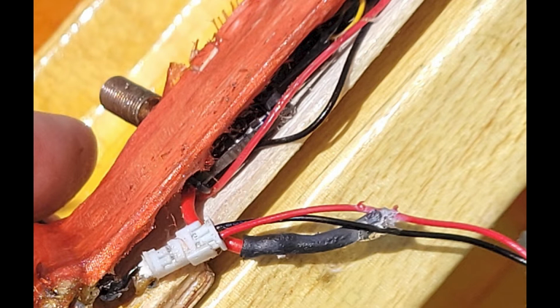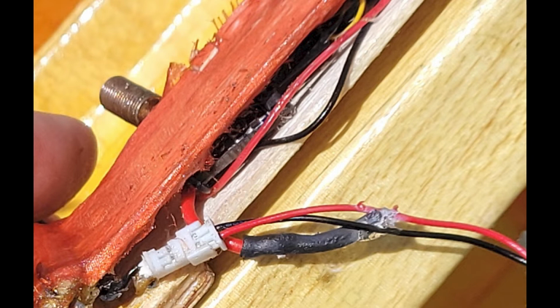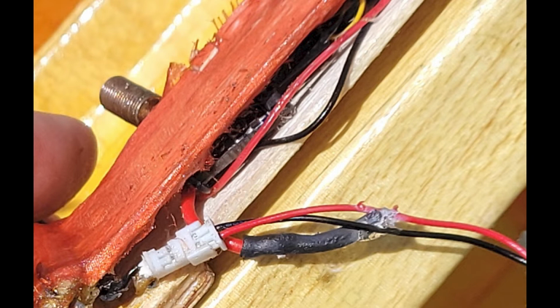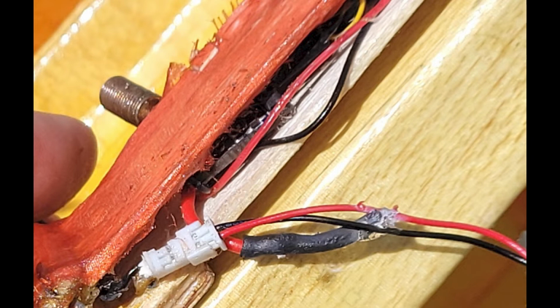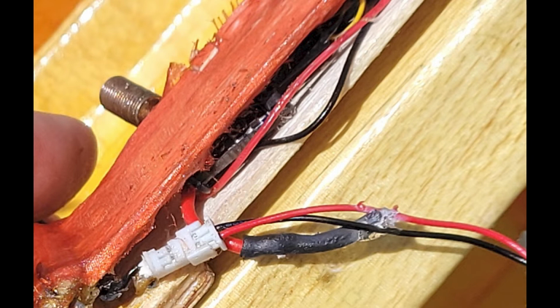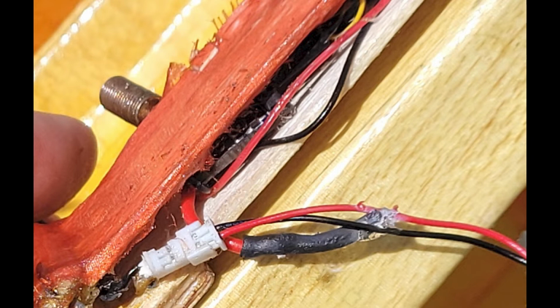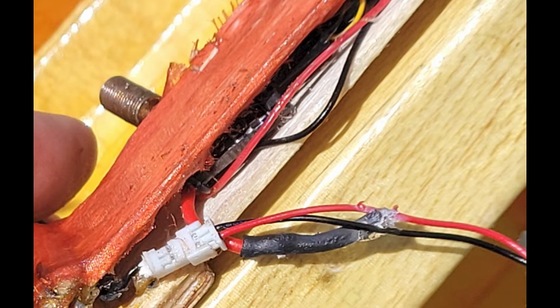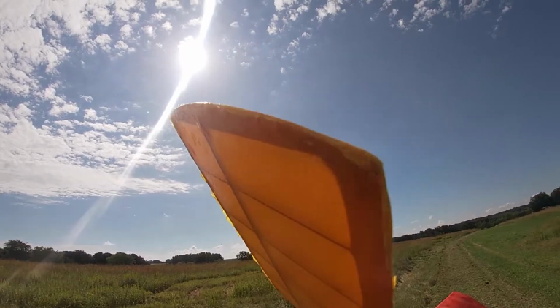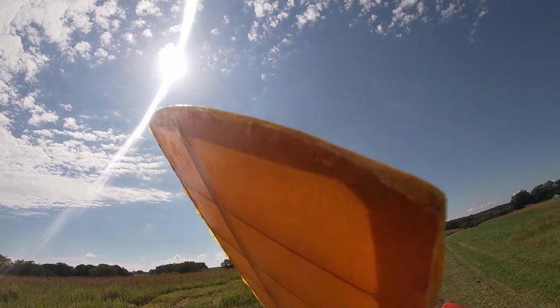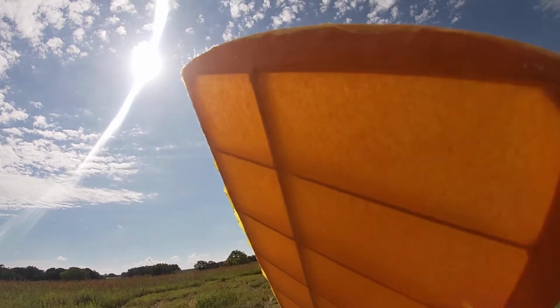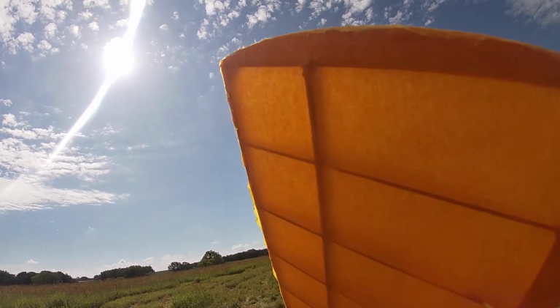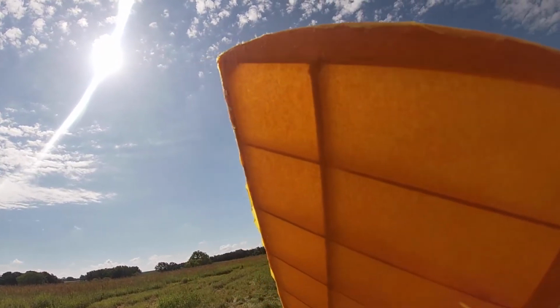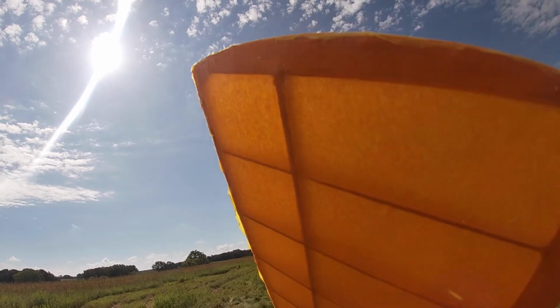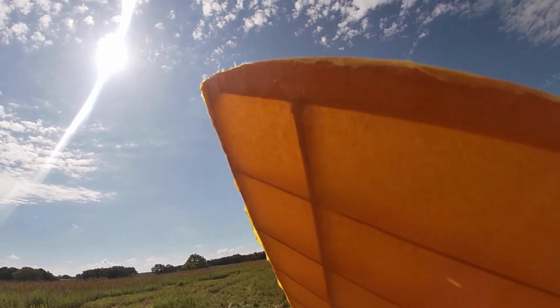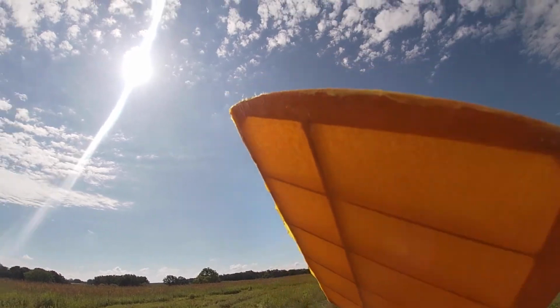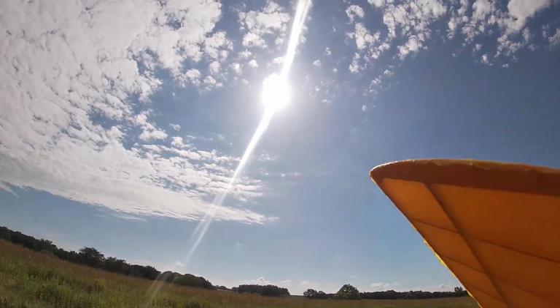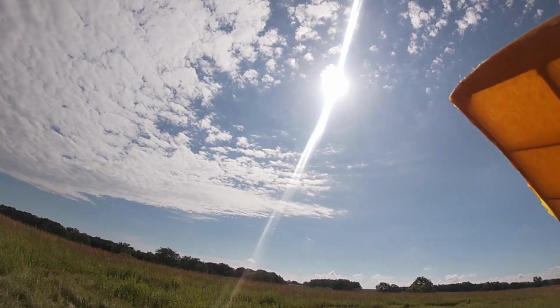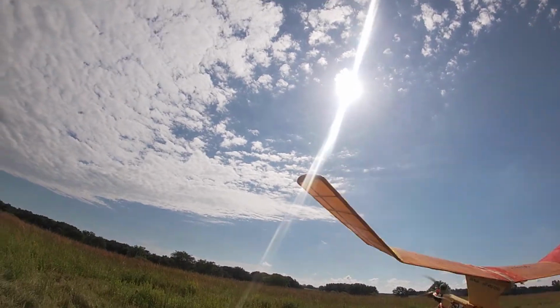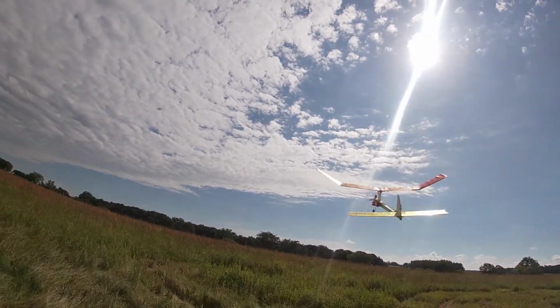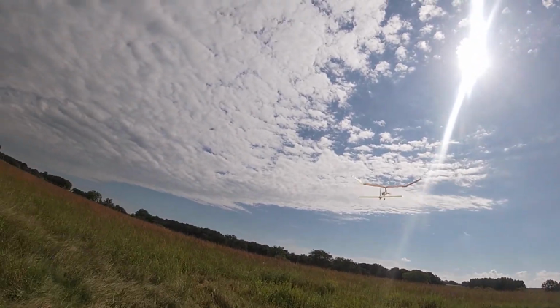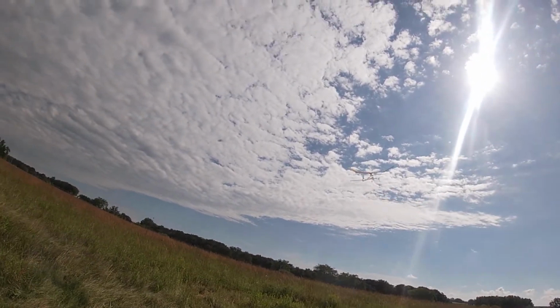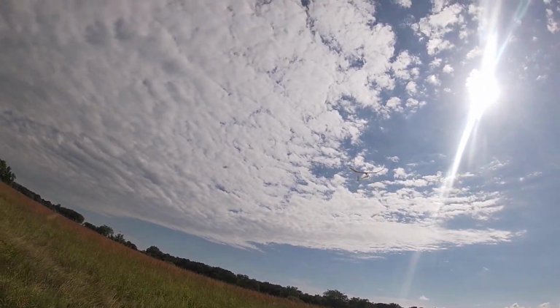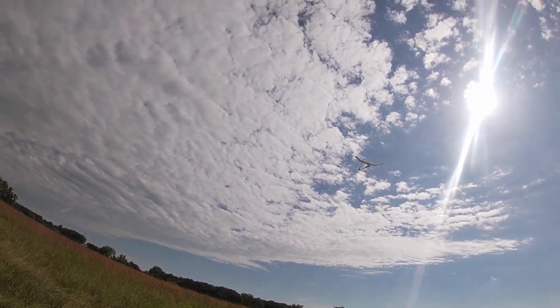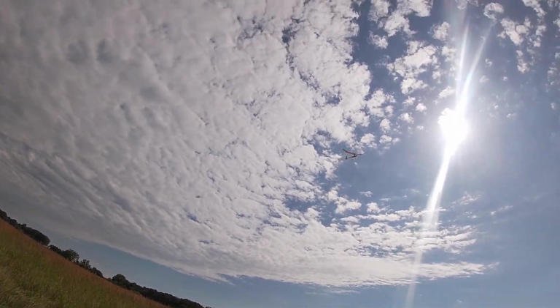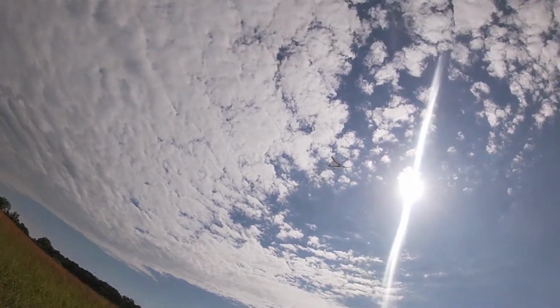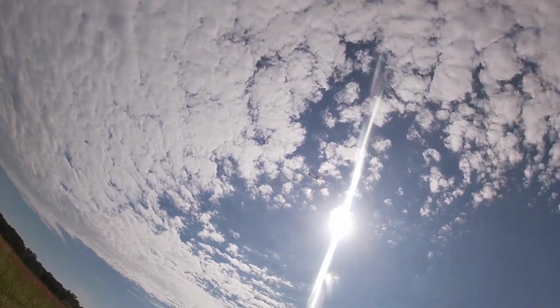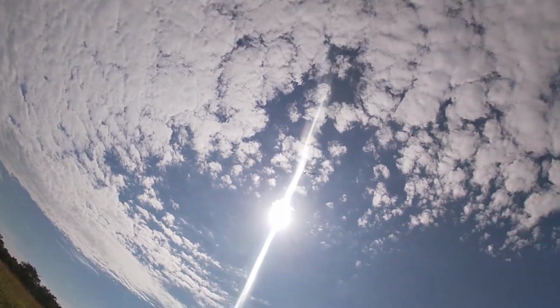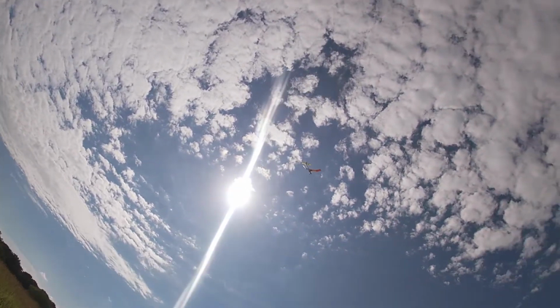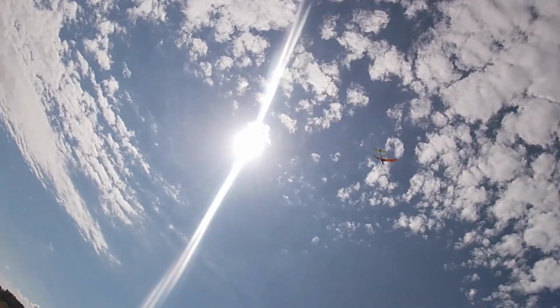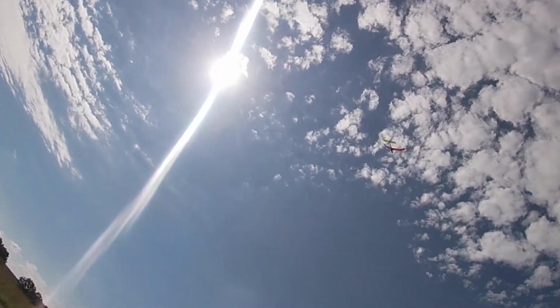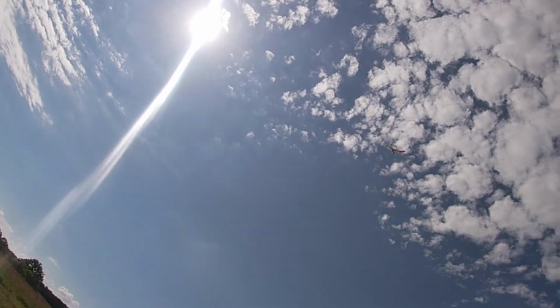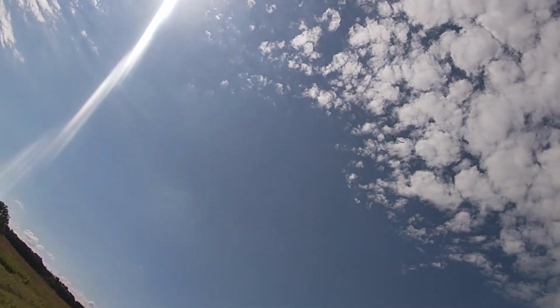I really wanted to fly the plane again, so I let the engine run rich and did a real short flight, and it made a nice right turn.